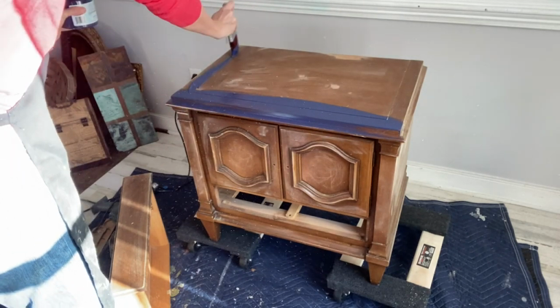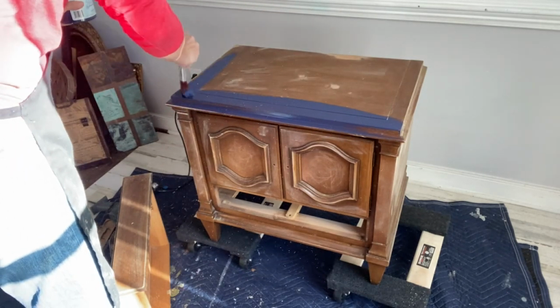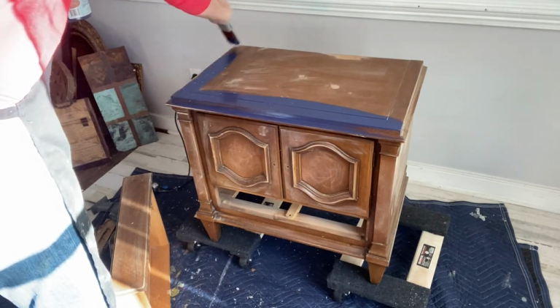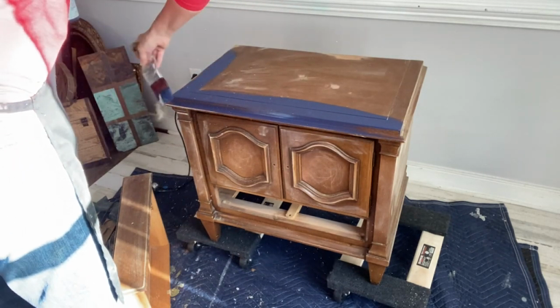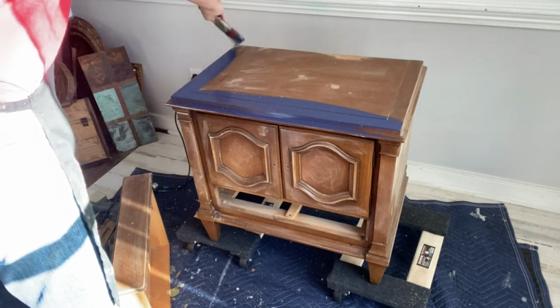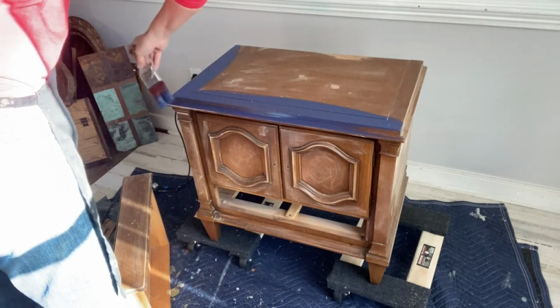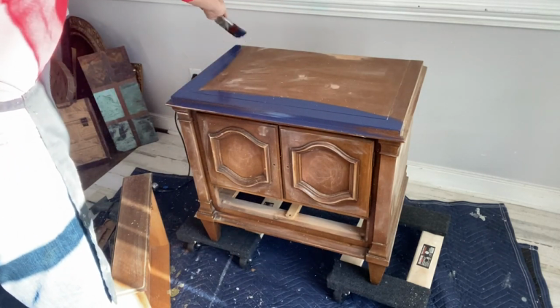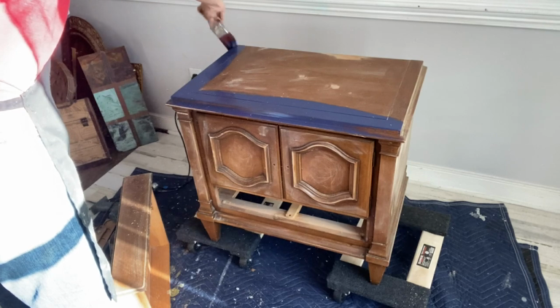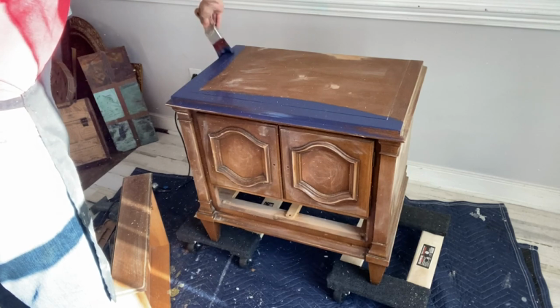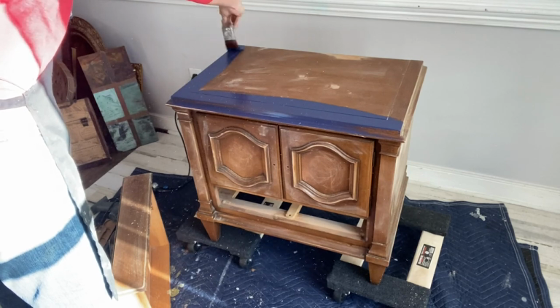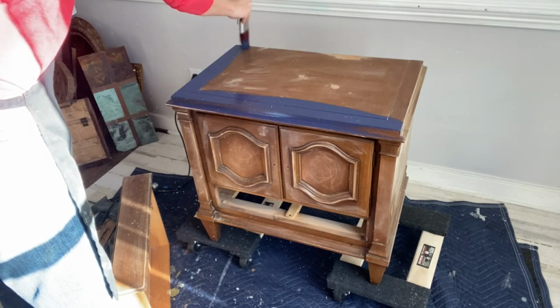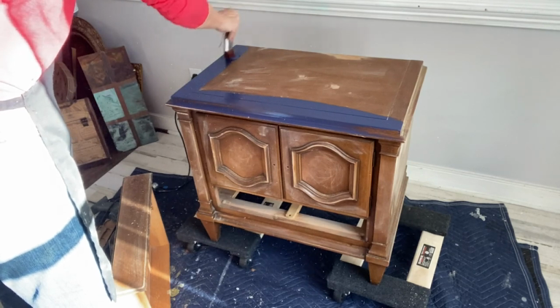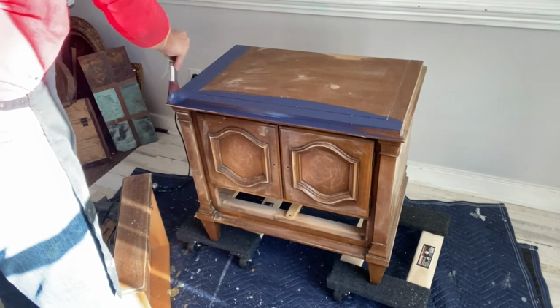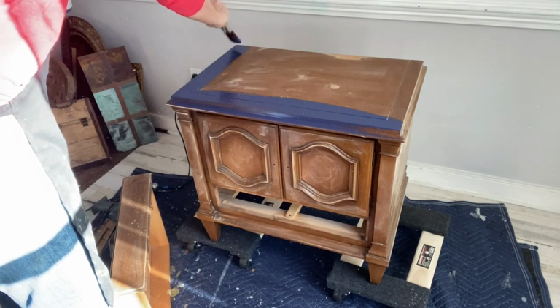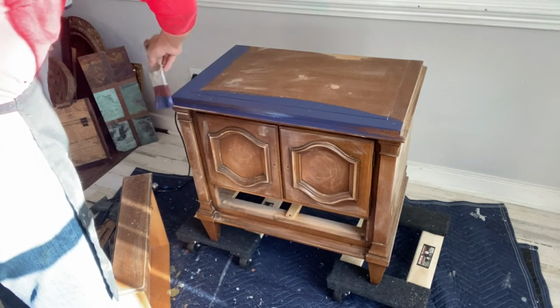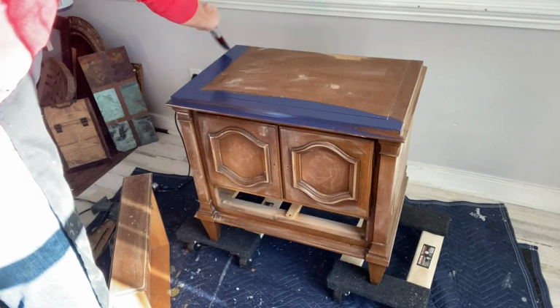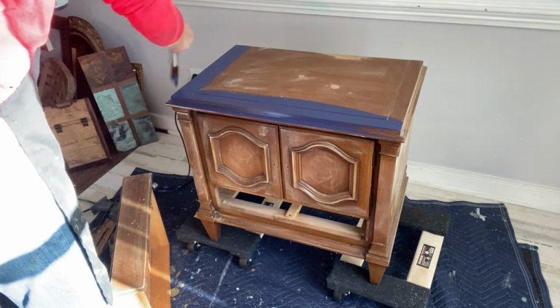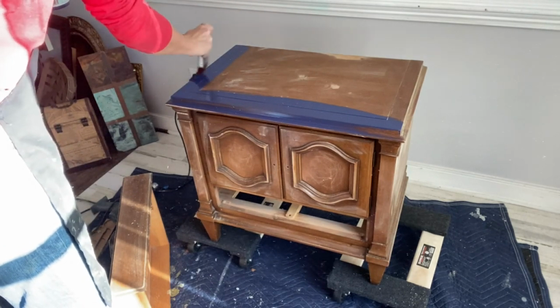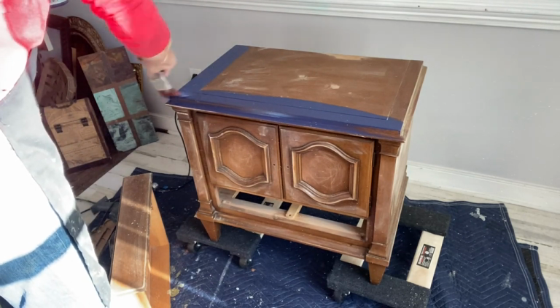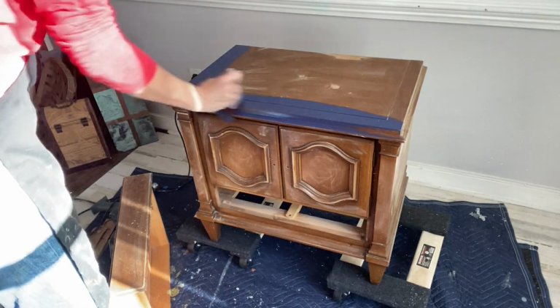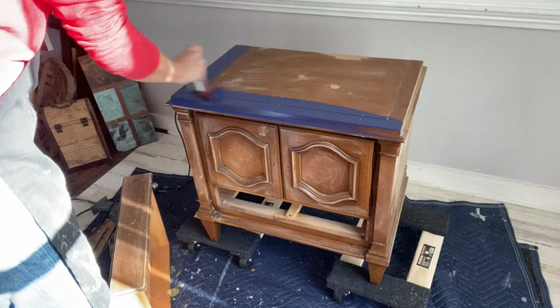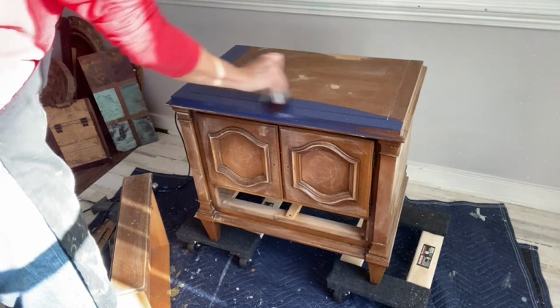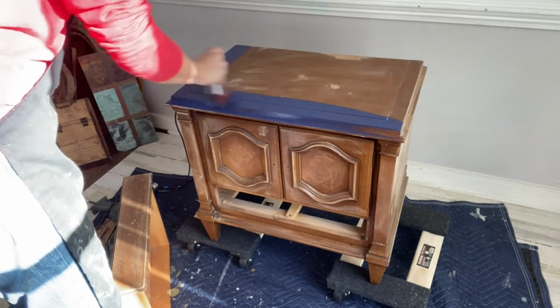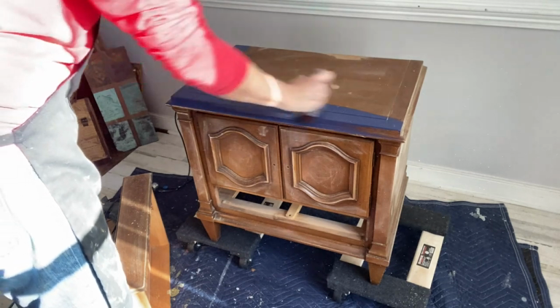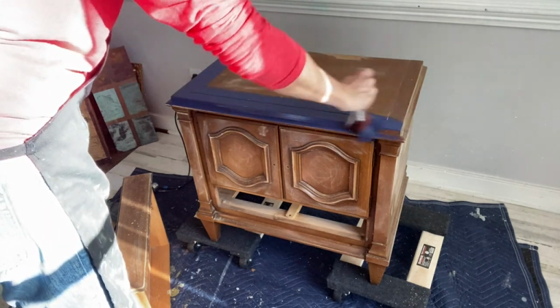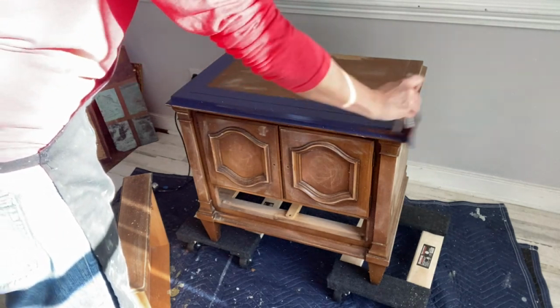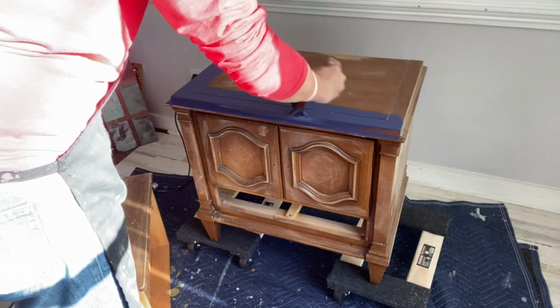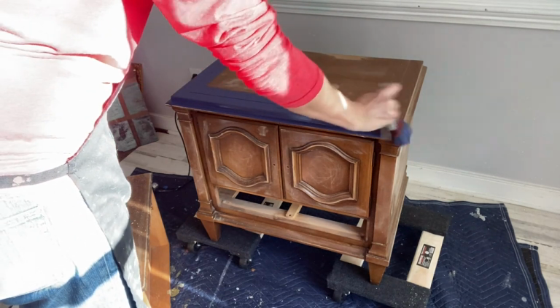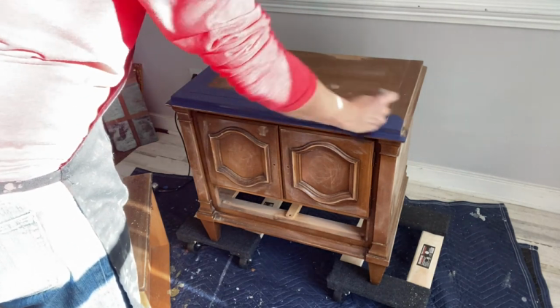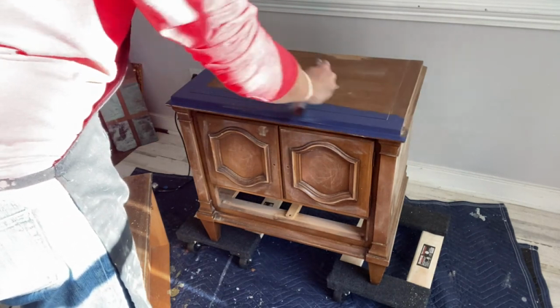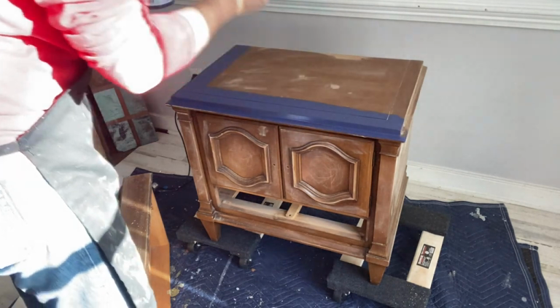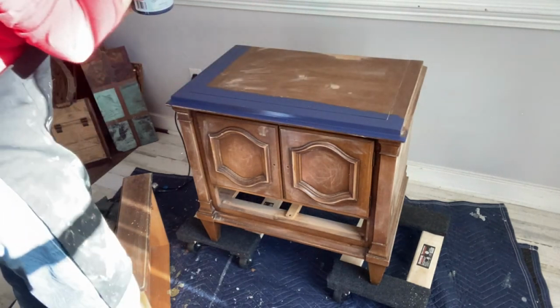Using a smooth synthetic brush, I apply the silk paint to the entire piece, working in sections. This way, as the paint dries, I won't be pulling it back. Silk paint requires a two-hour minimum dry time in between coats of paint.